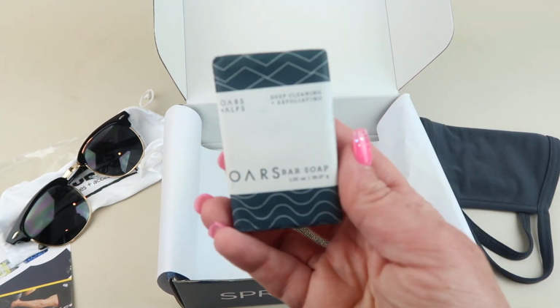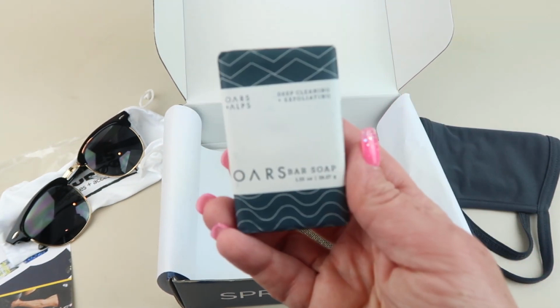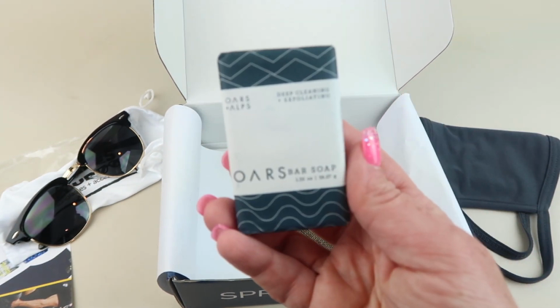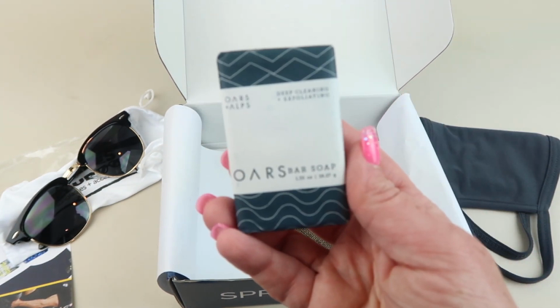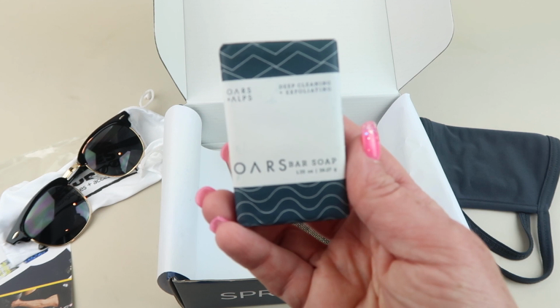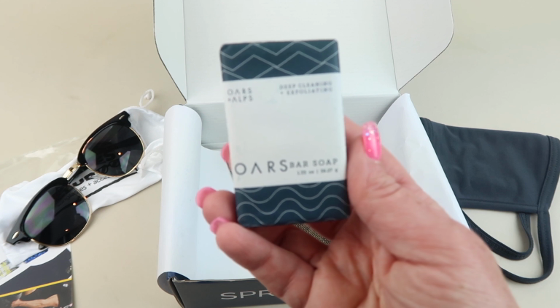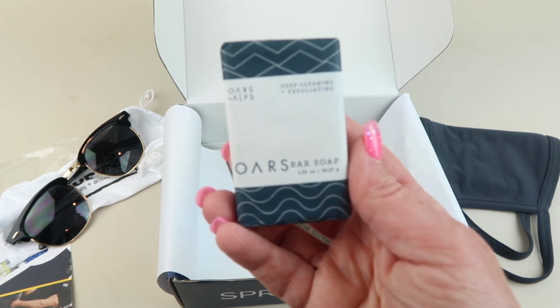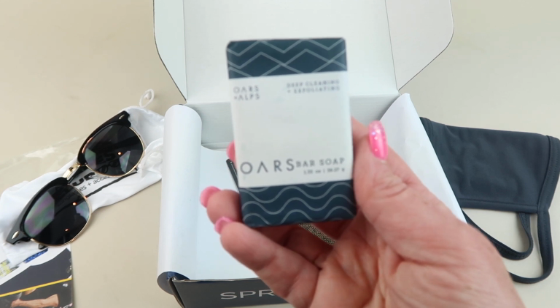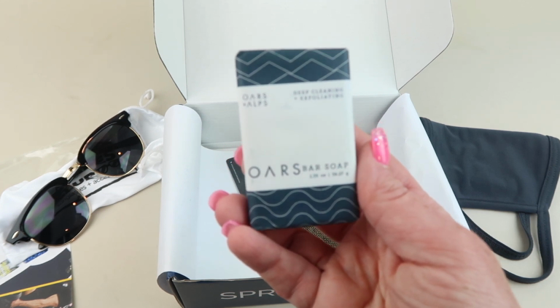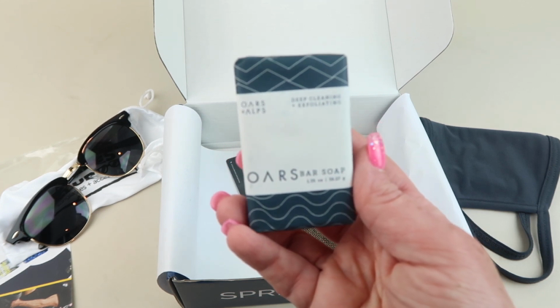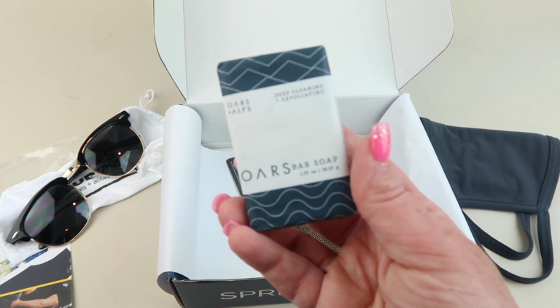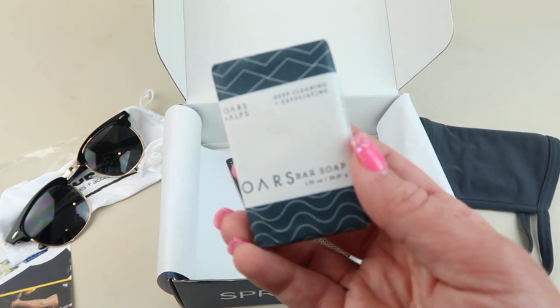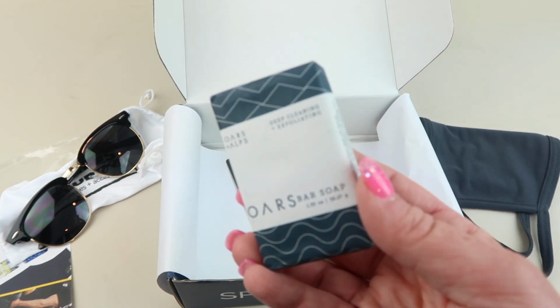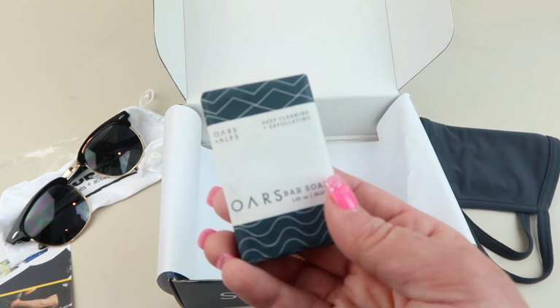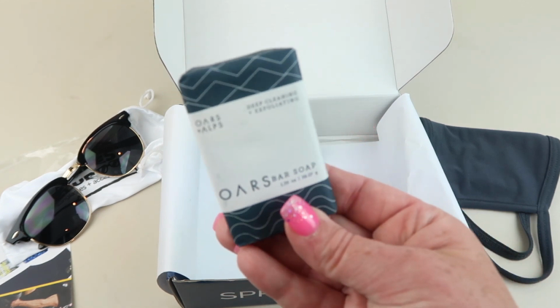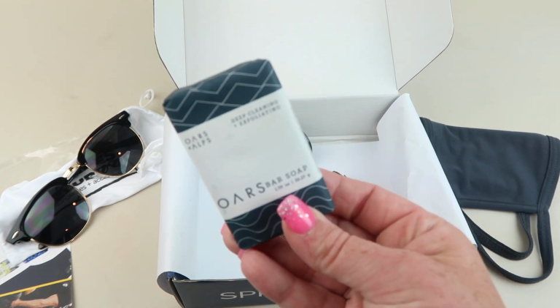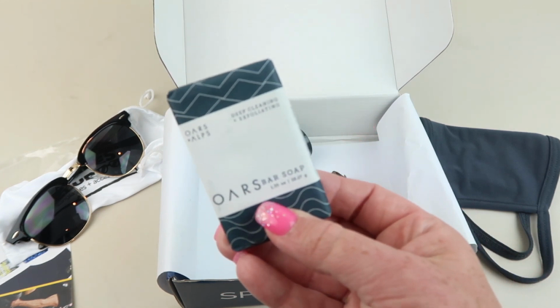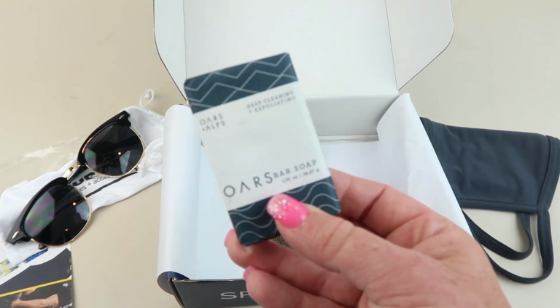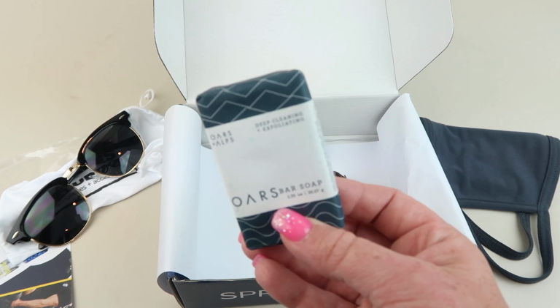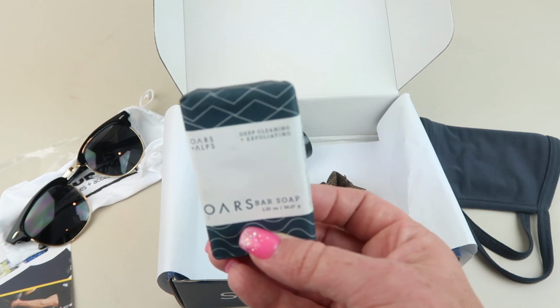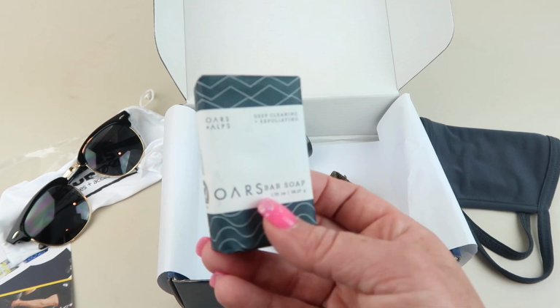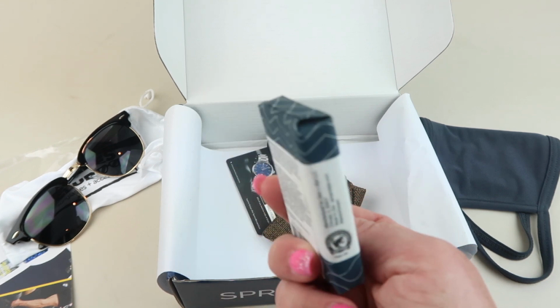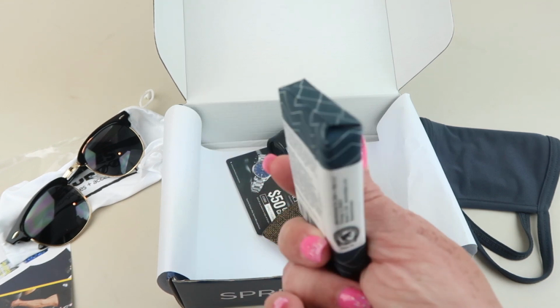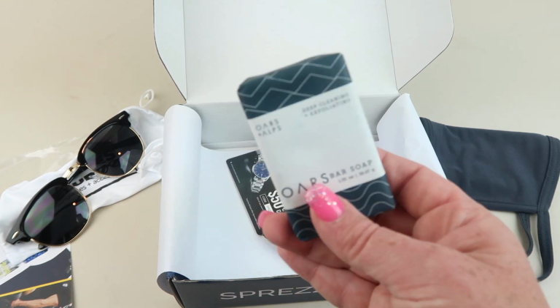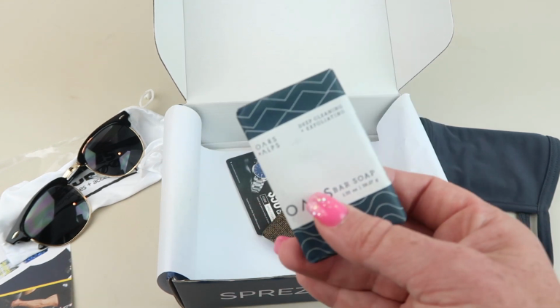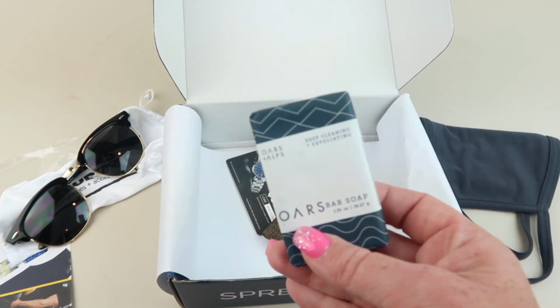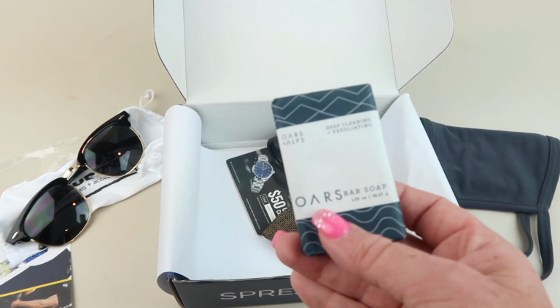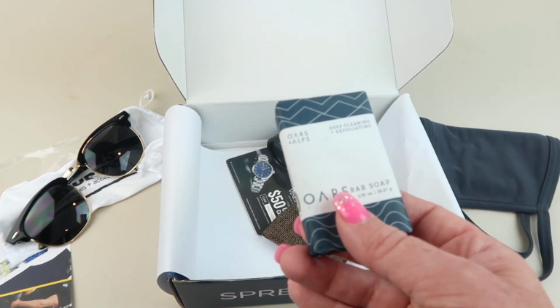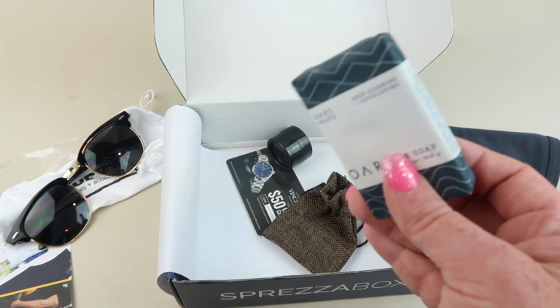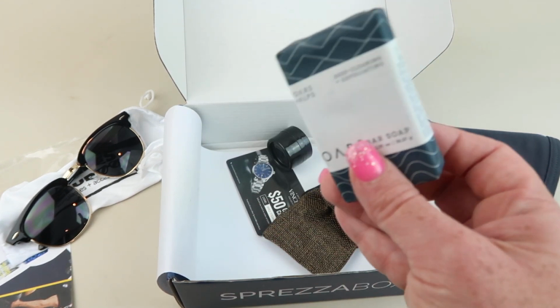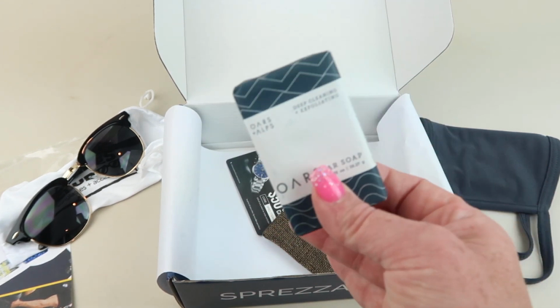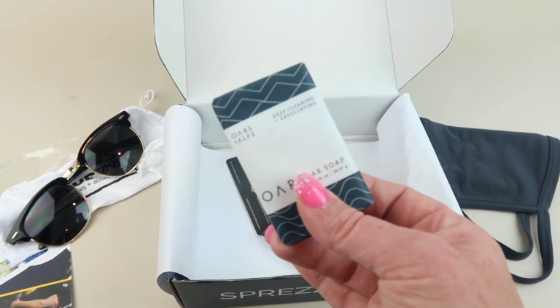Then we have charcoal and Alps bar soap. We've had this in a previous Sprezzabox — my husband really liked it, so we picked it up again. This will be nice for travel because it's a nice small size.